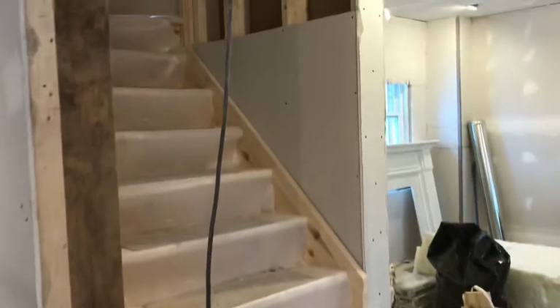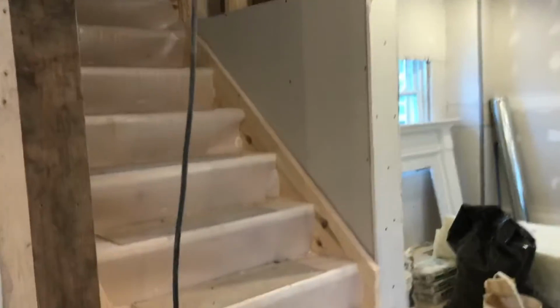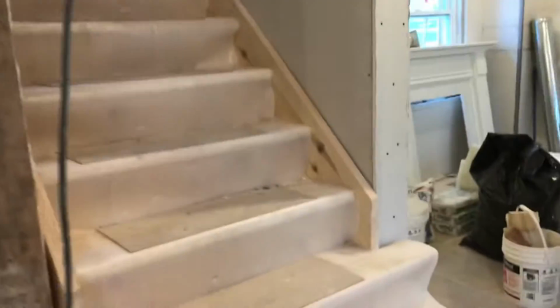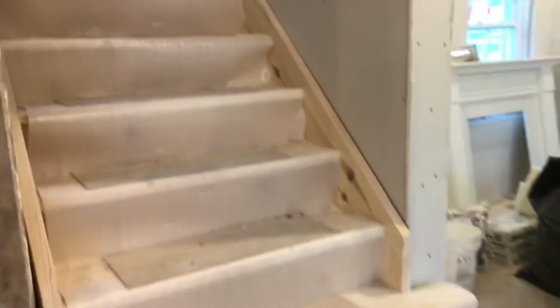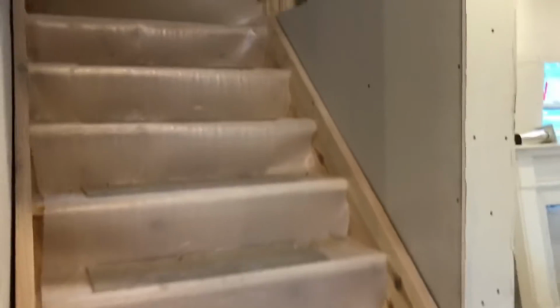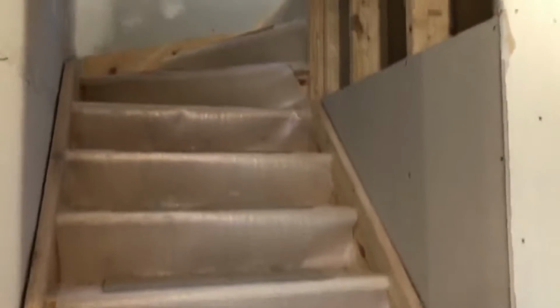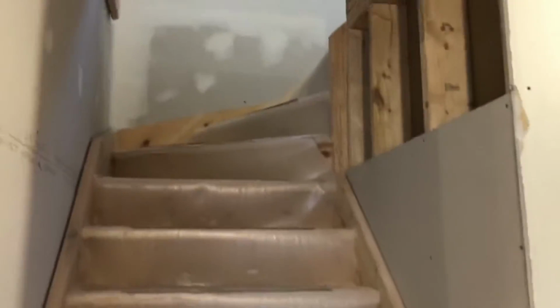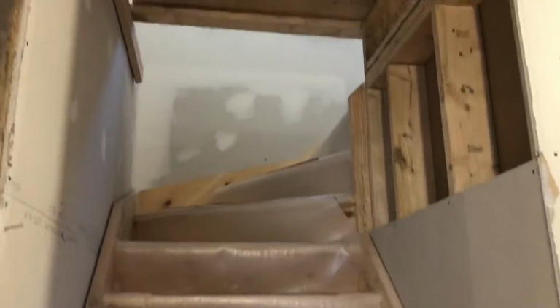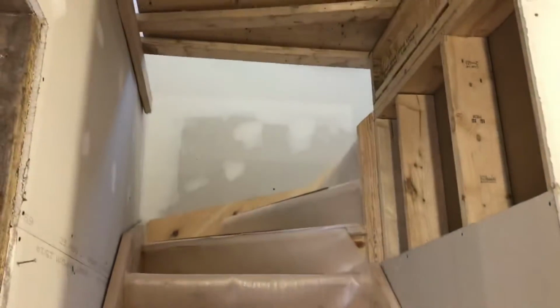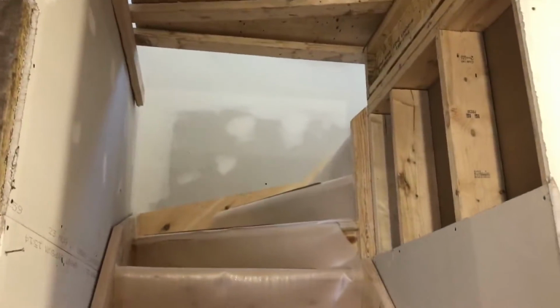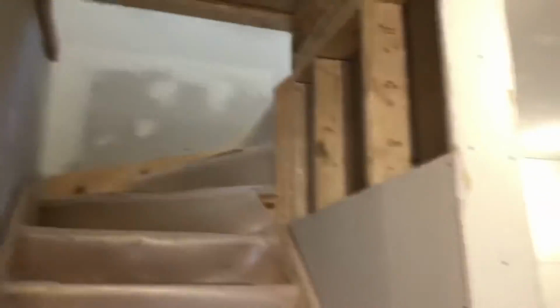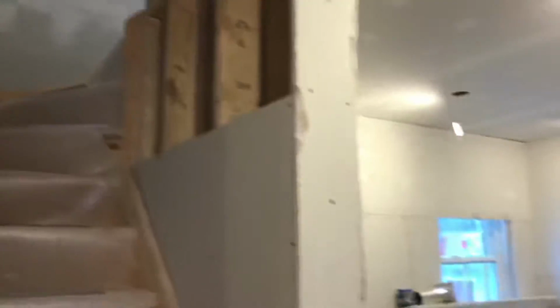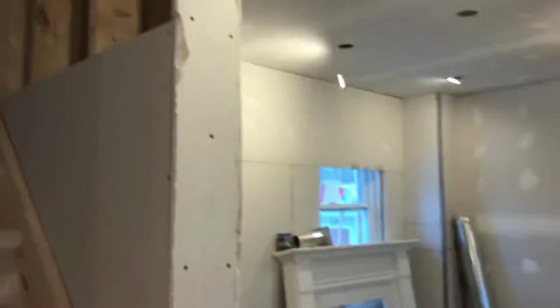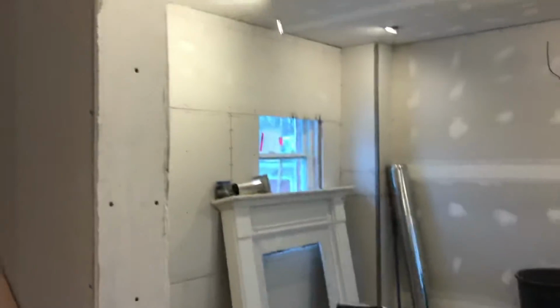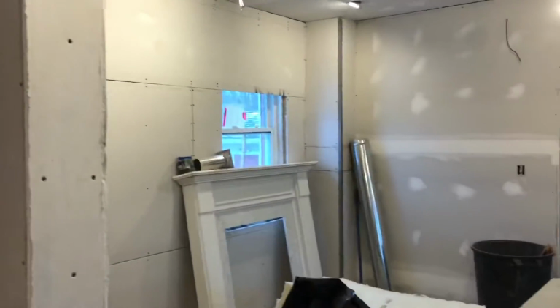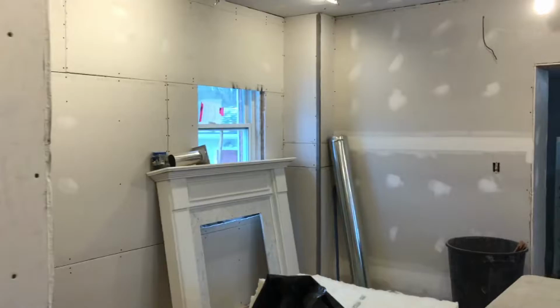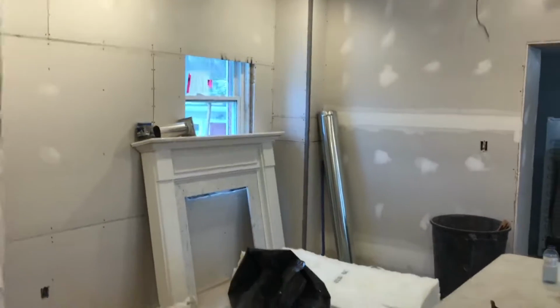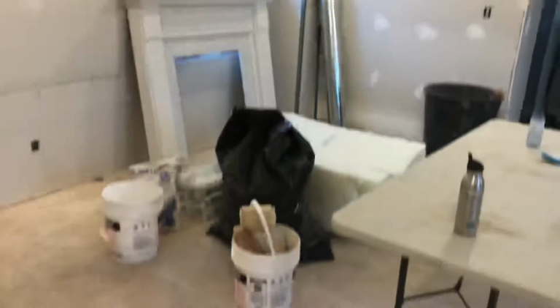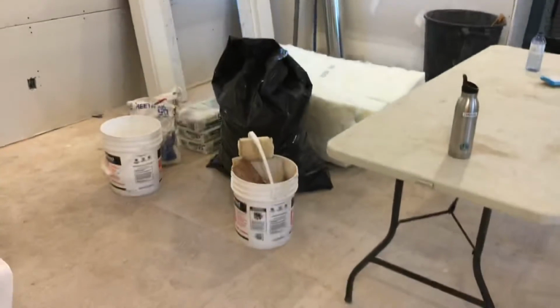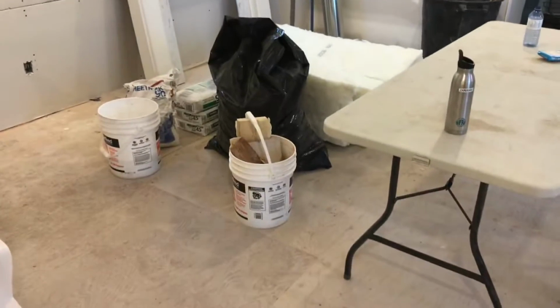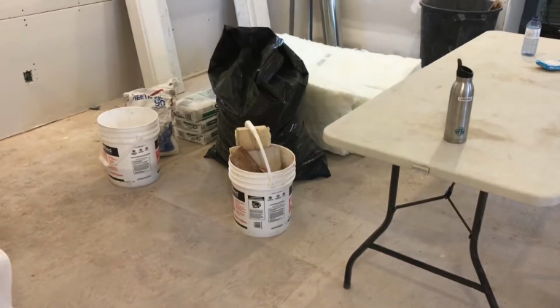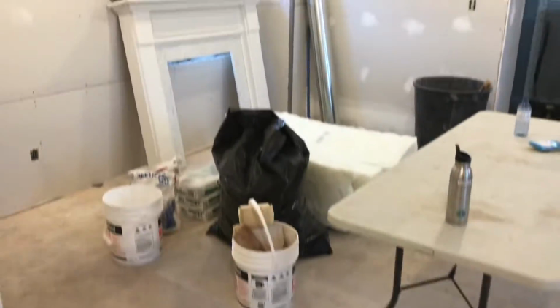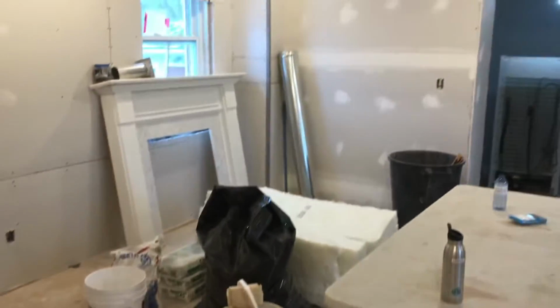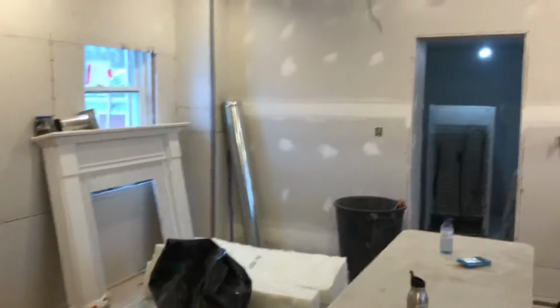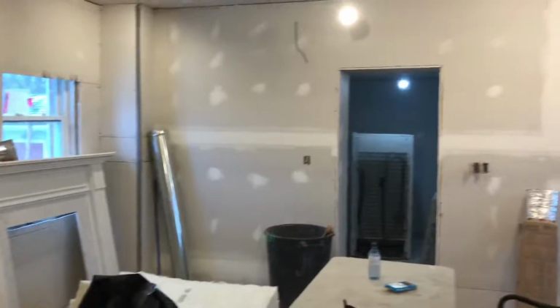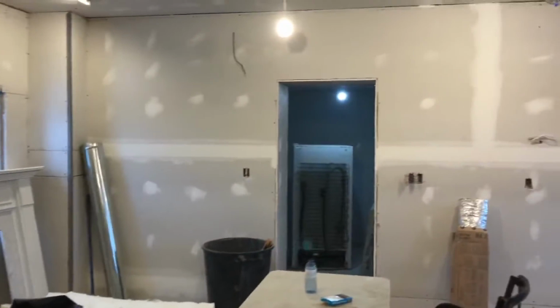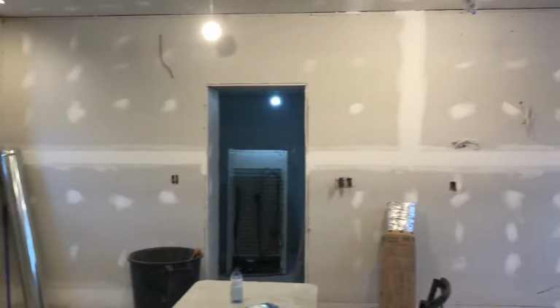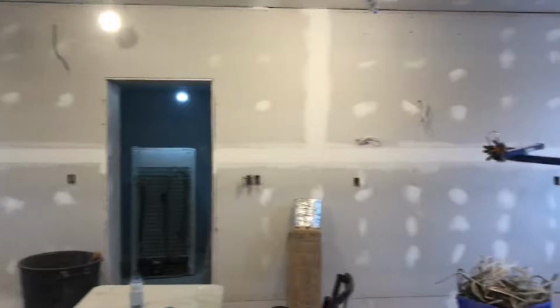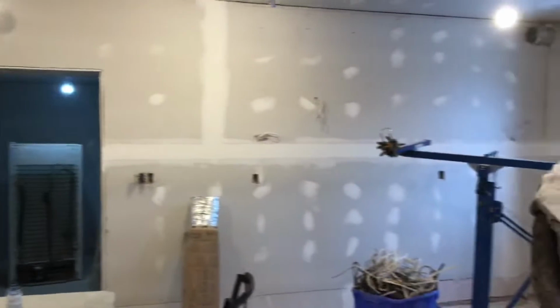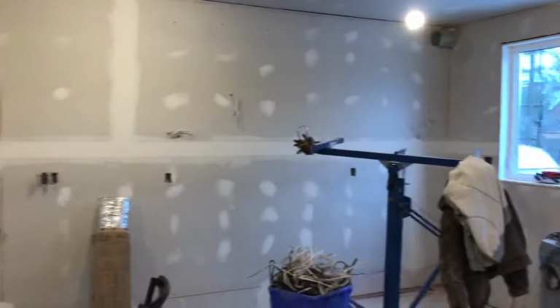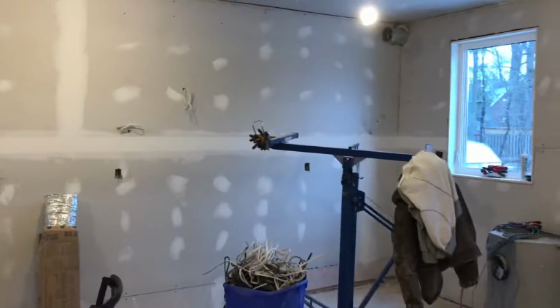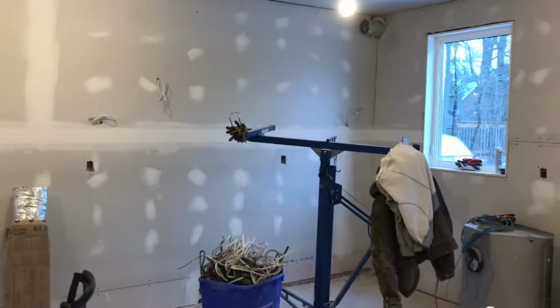New stairs for the upstairs. Dining room. Kitchen.